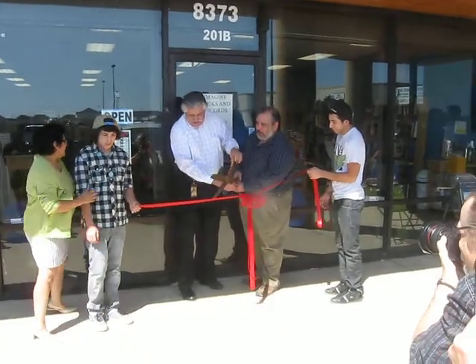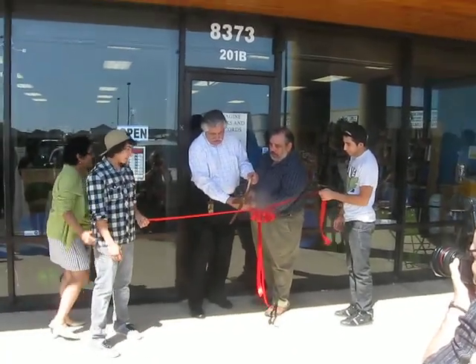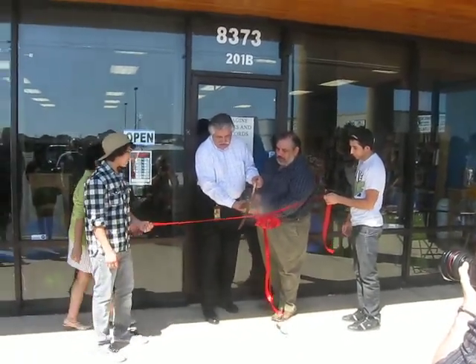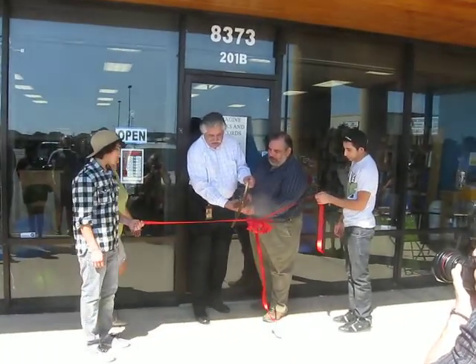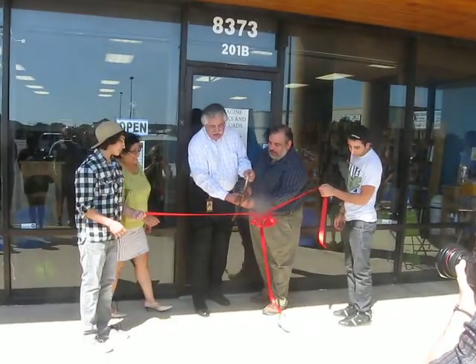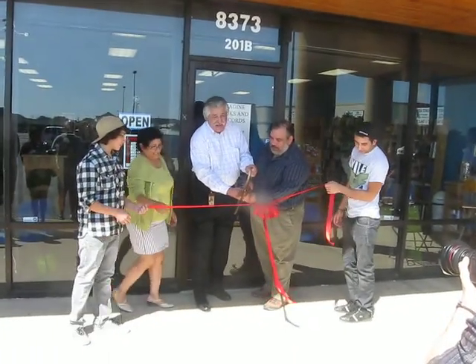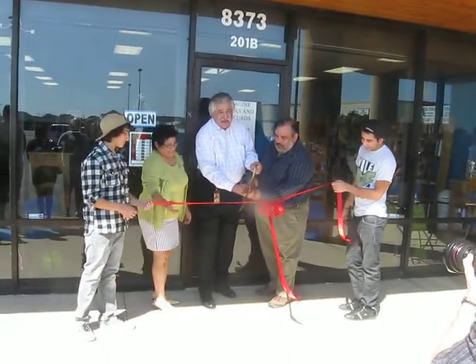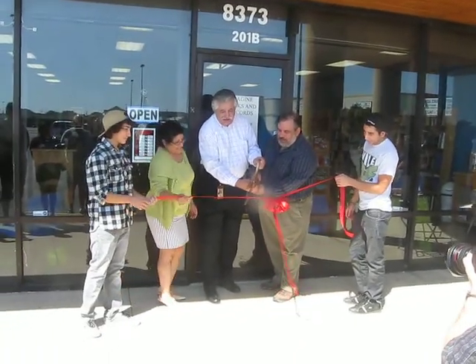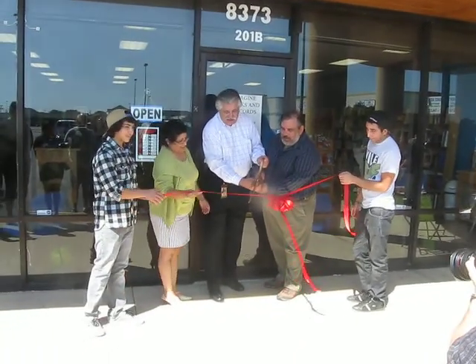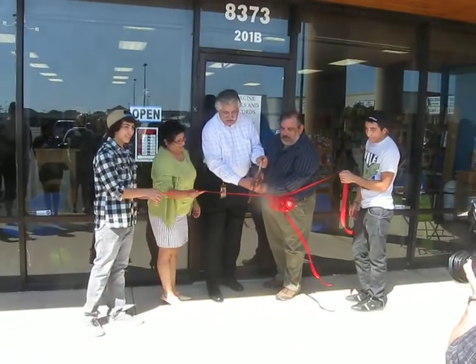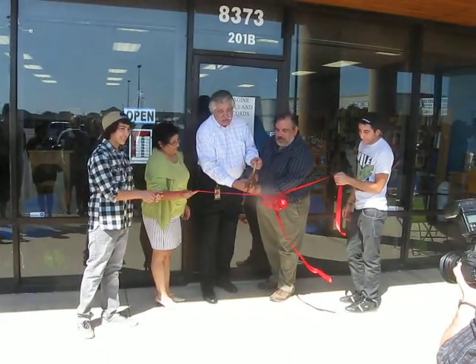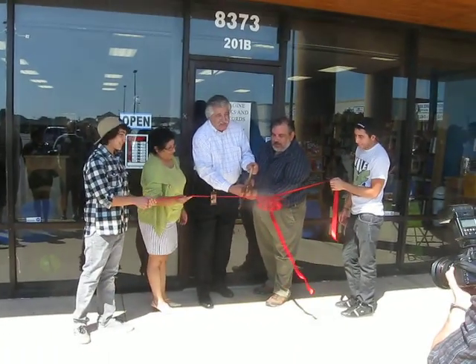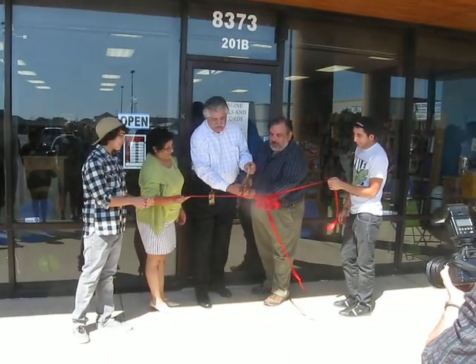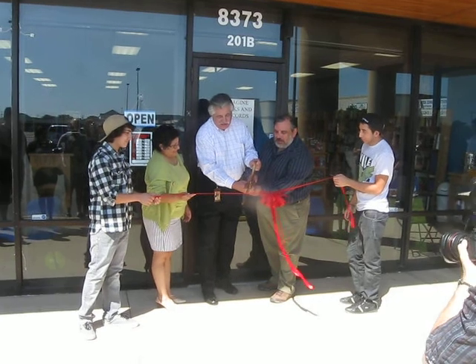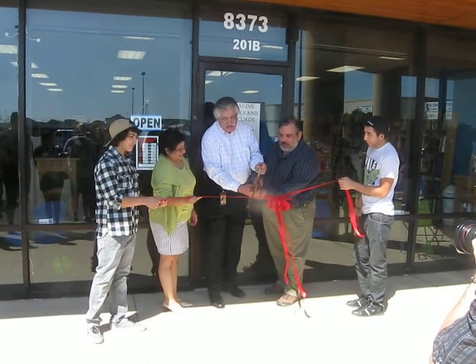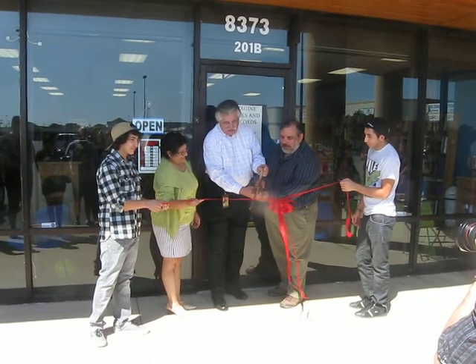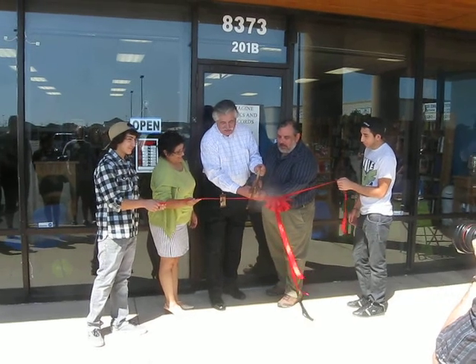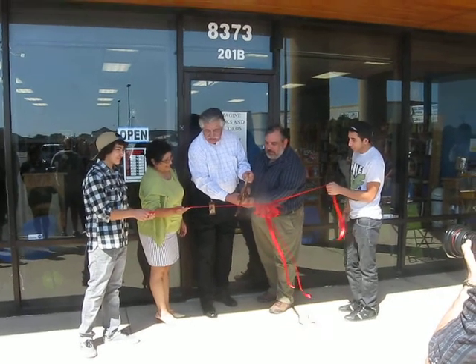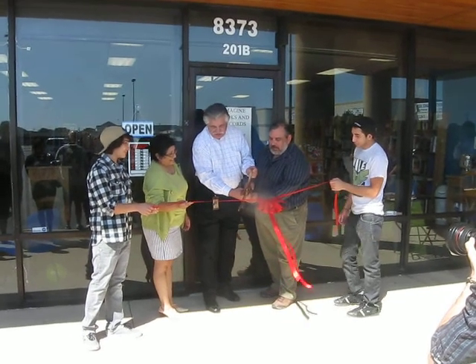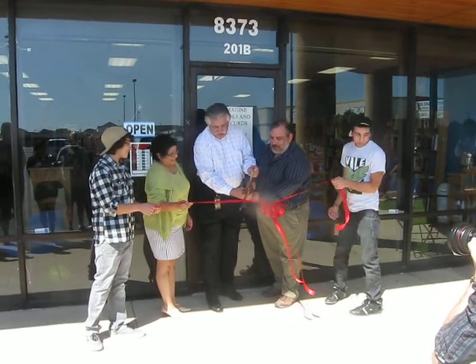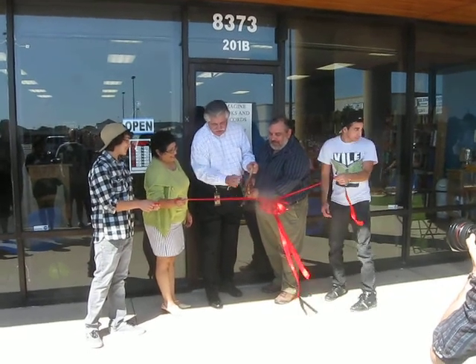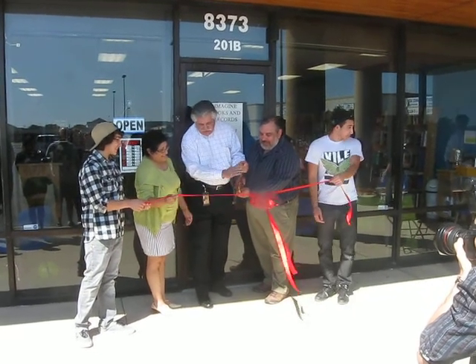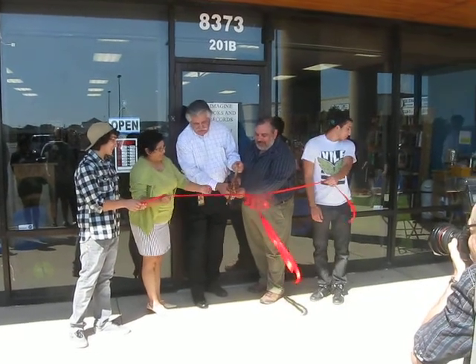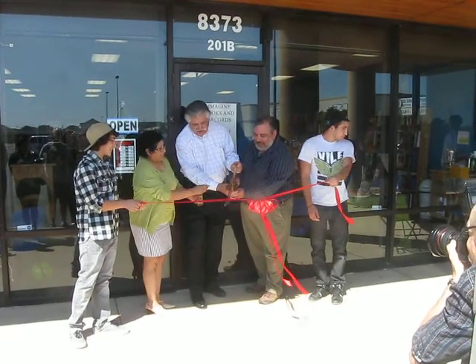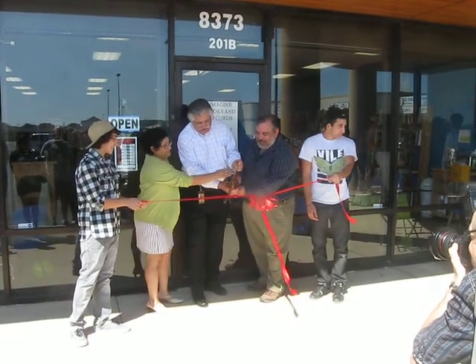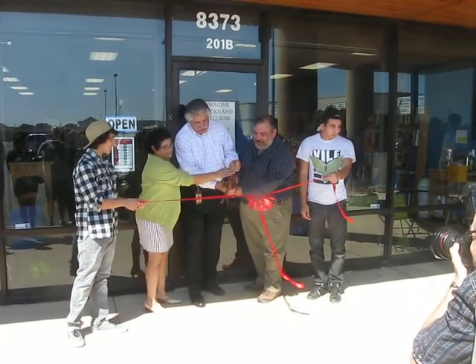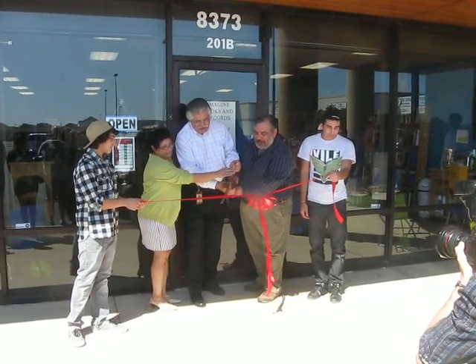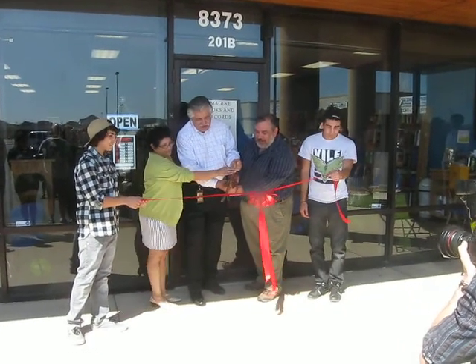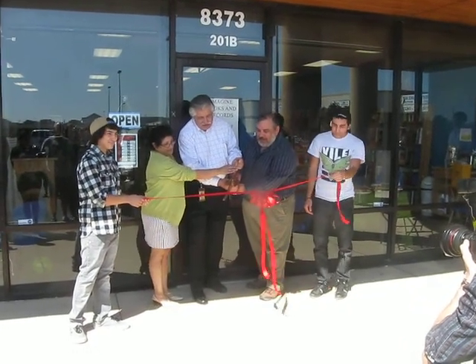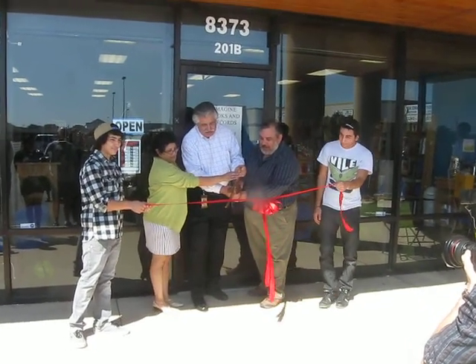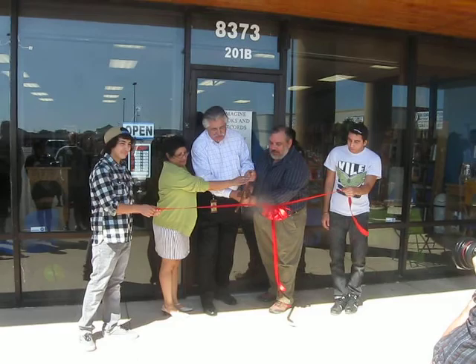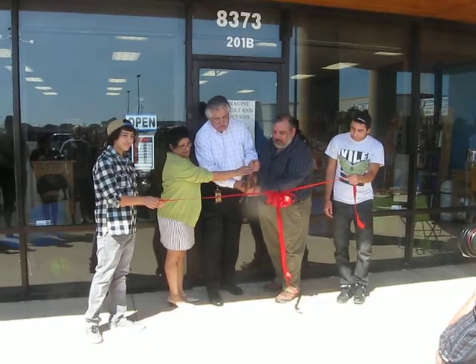Let's go. Just put your hands on the top and we'll count it down, alright? So those that are taking pictures will know that at the count of three we're going to snip this little ribbon. One, two, three.